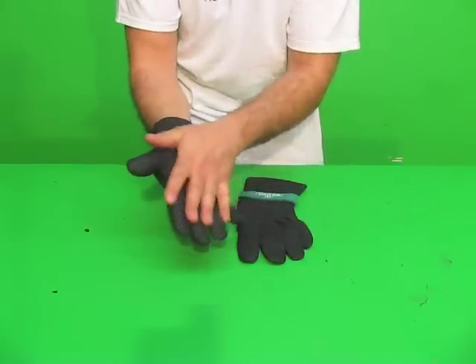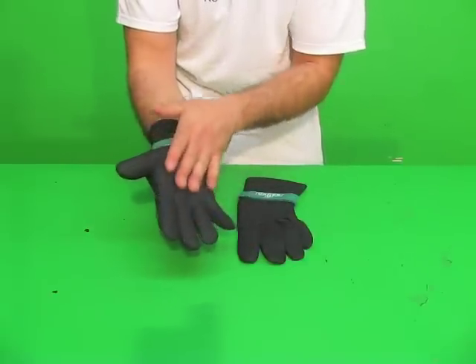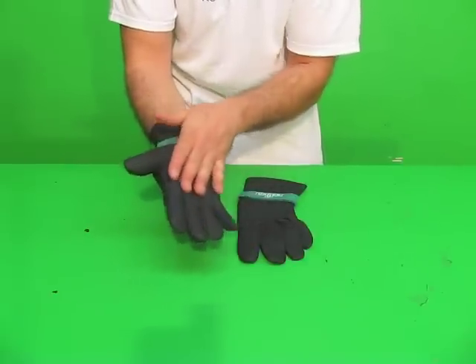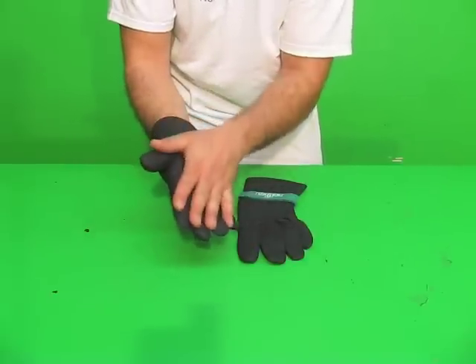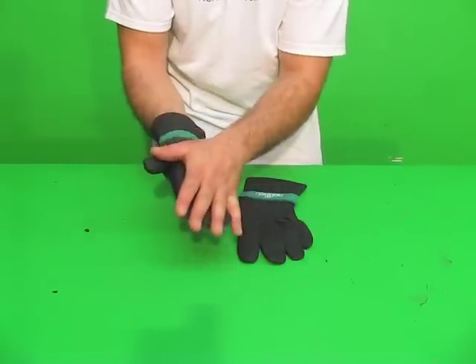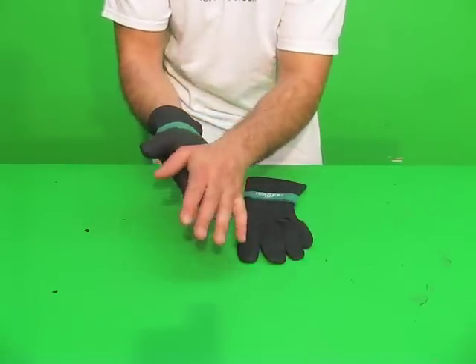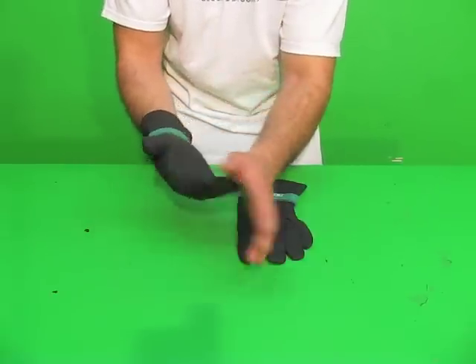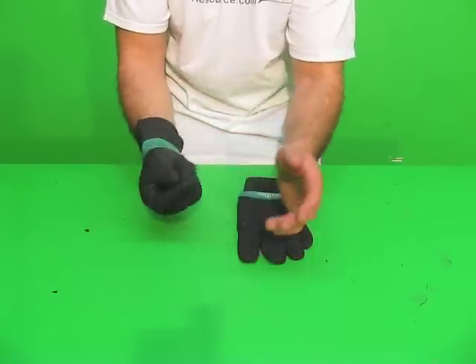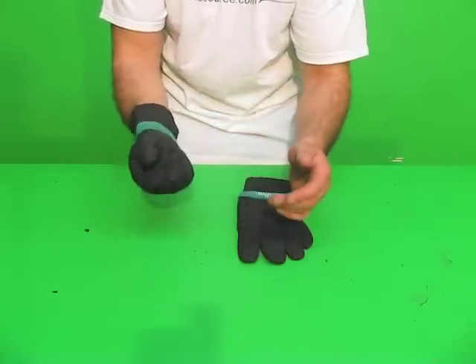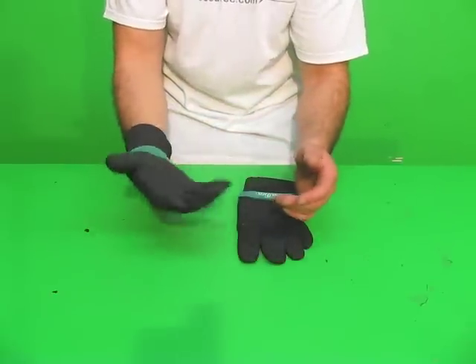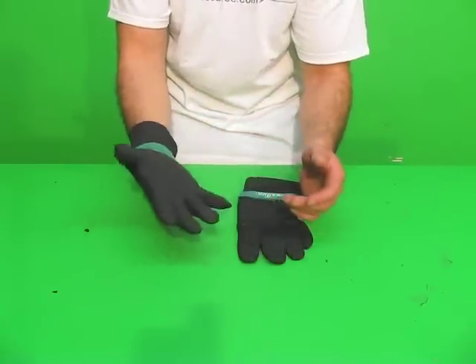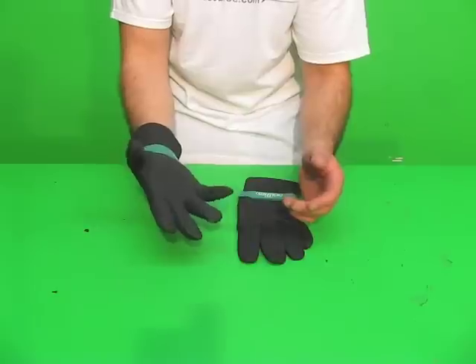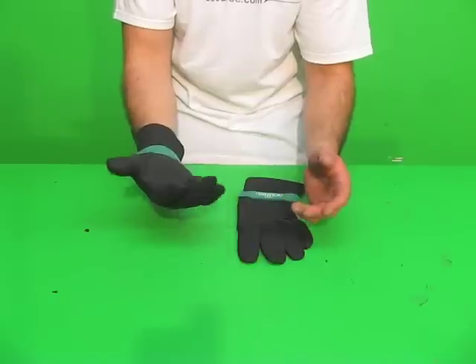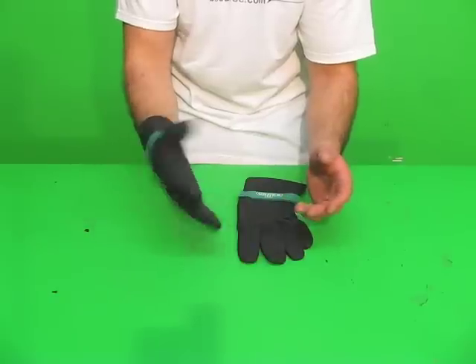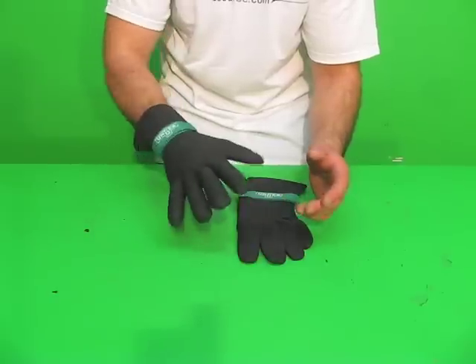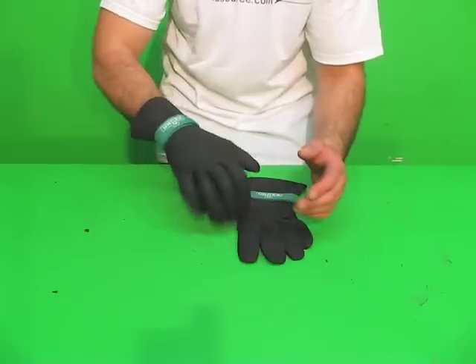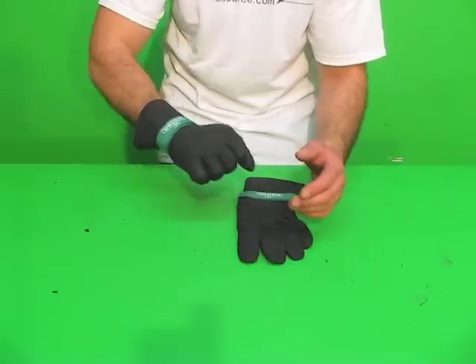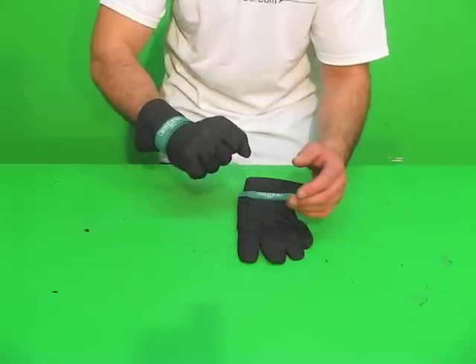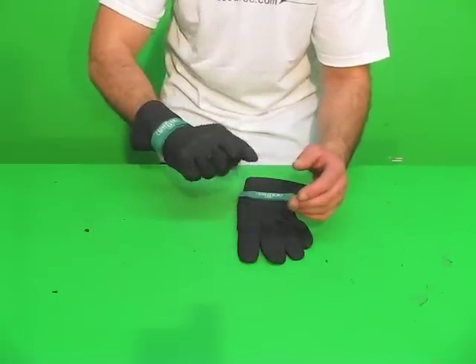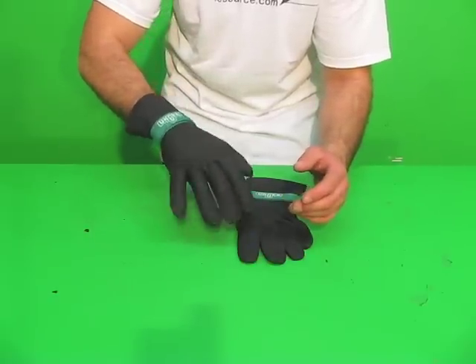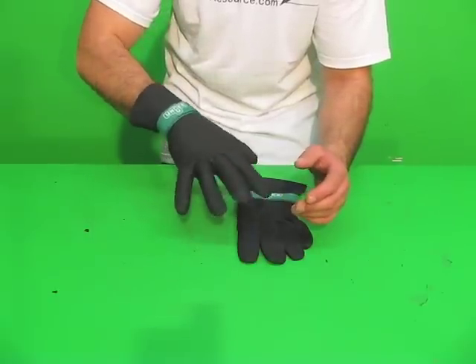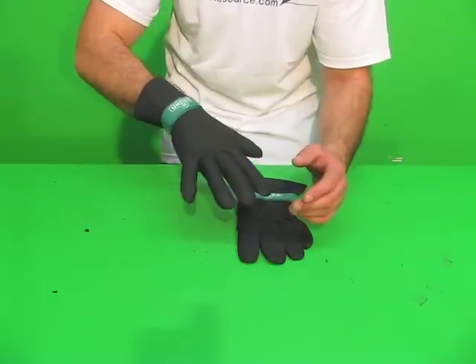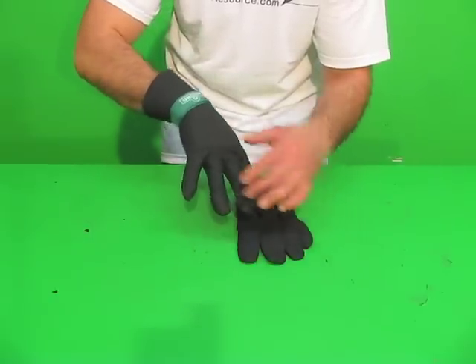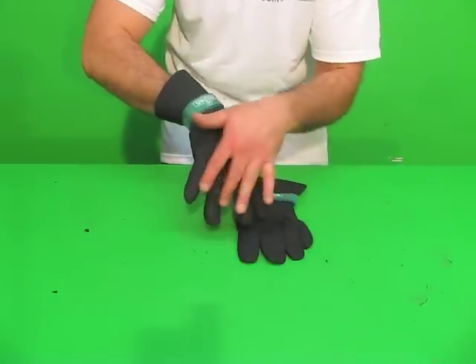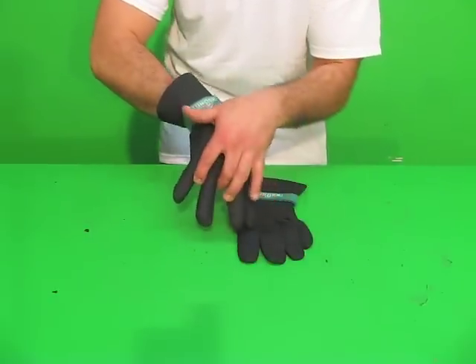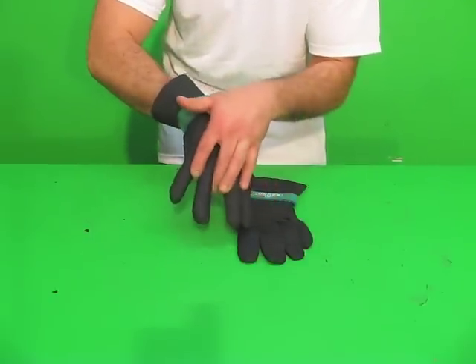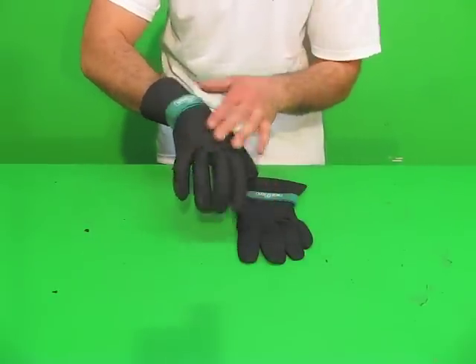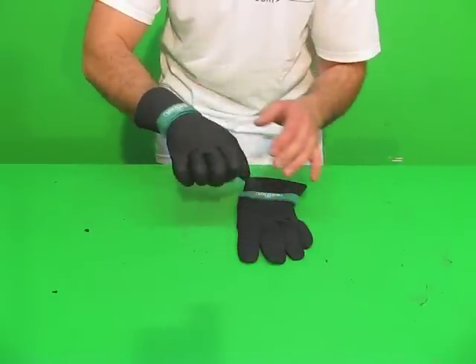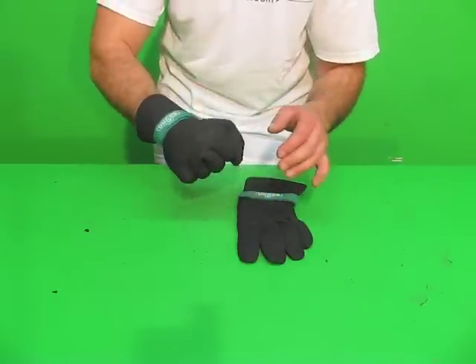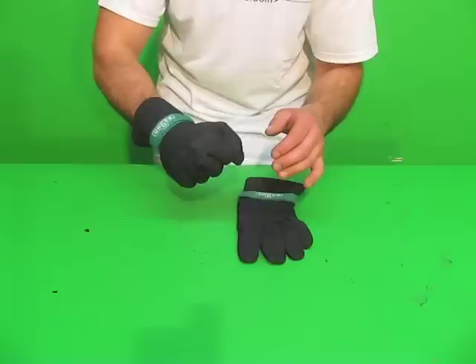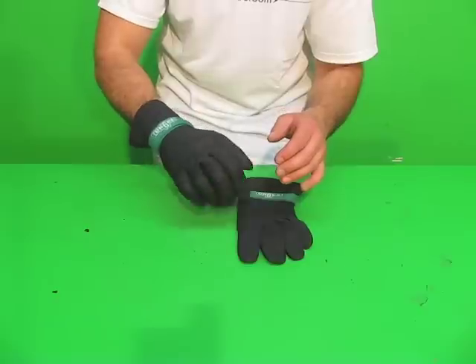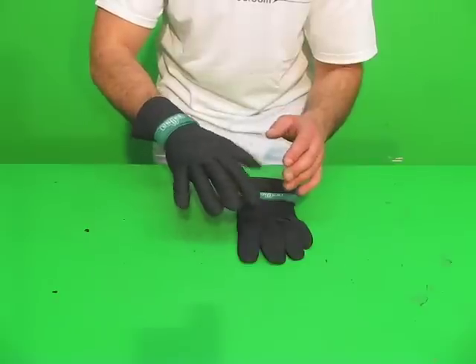The palm of the hand has a little bit of a grip to it so you can hold on to your tools — you are not going to lose them. And they are very warm and extremely waterproof.